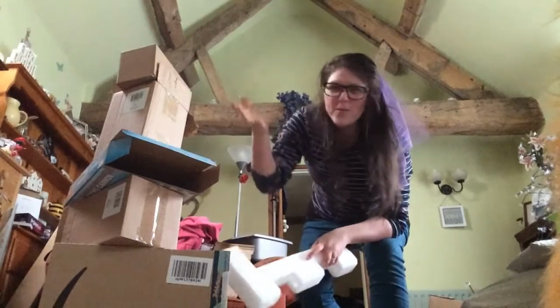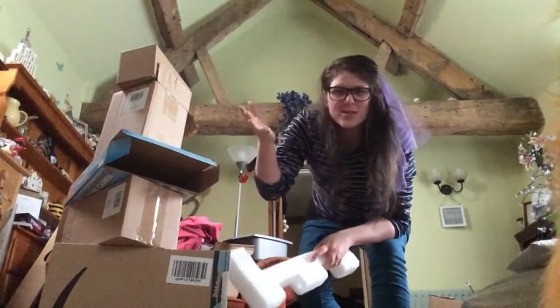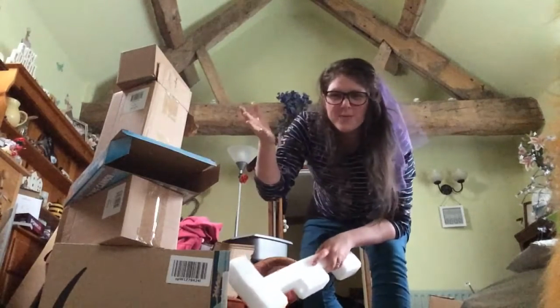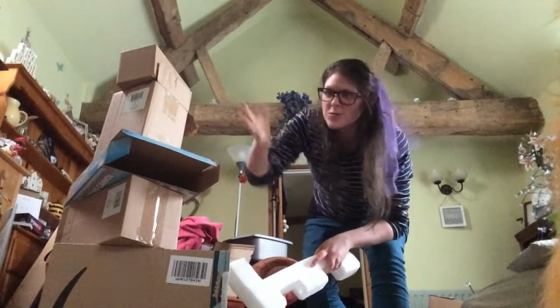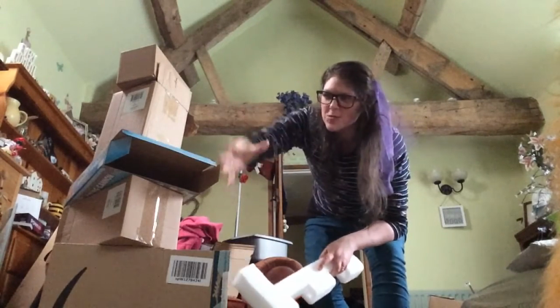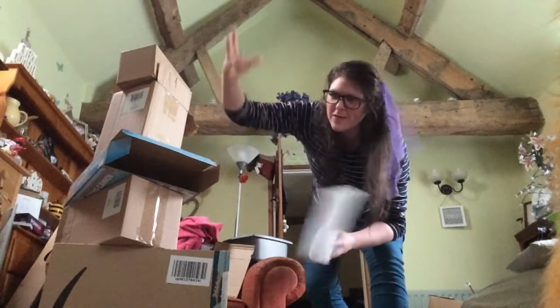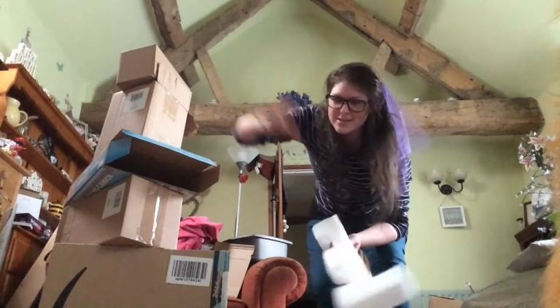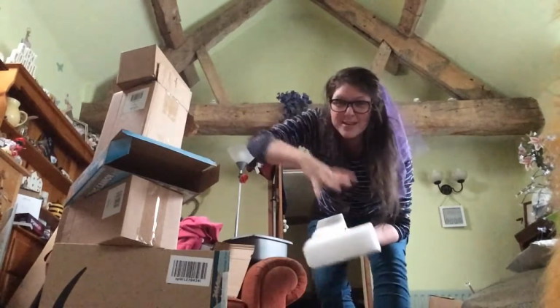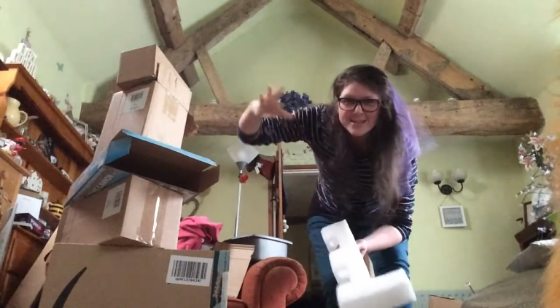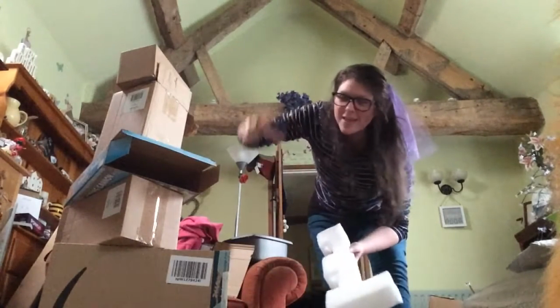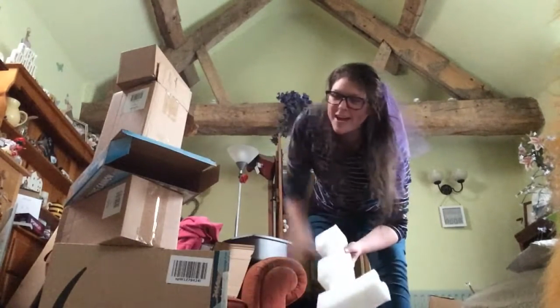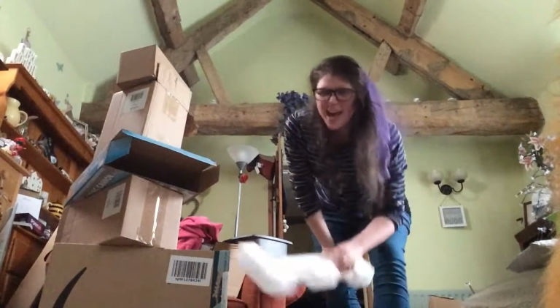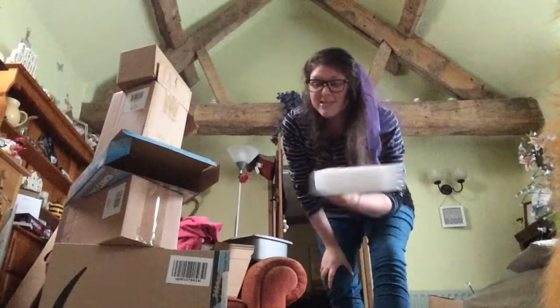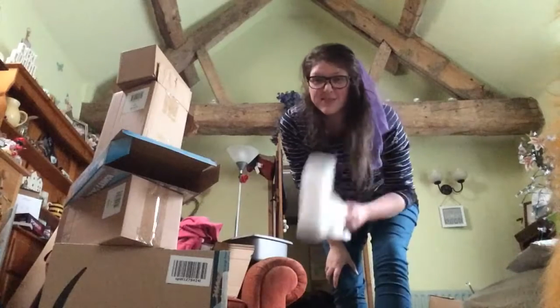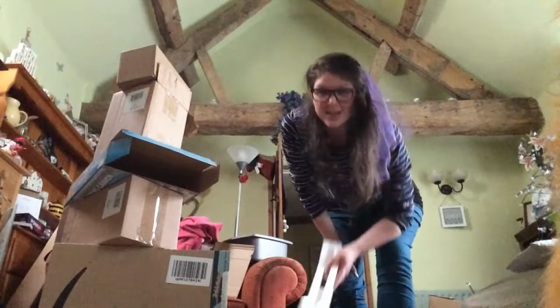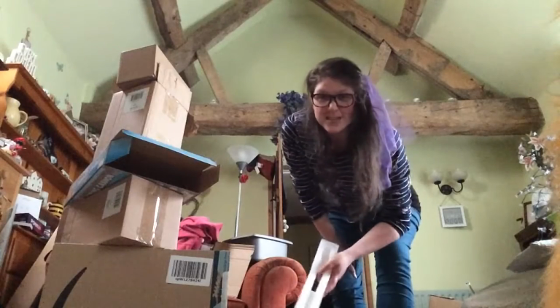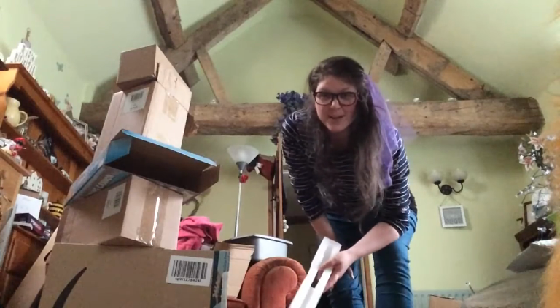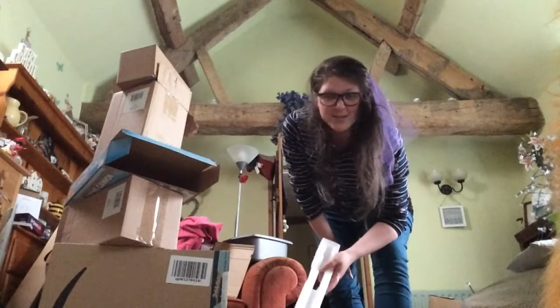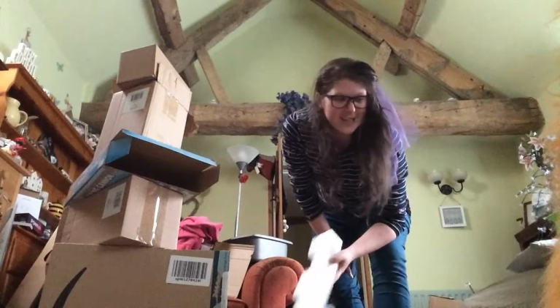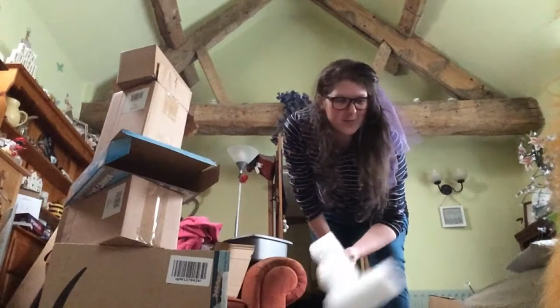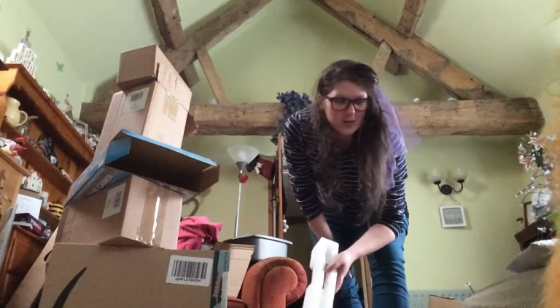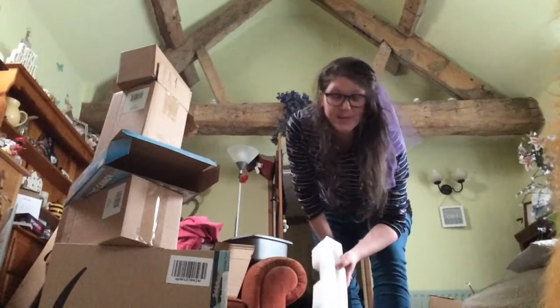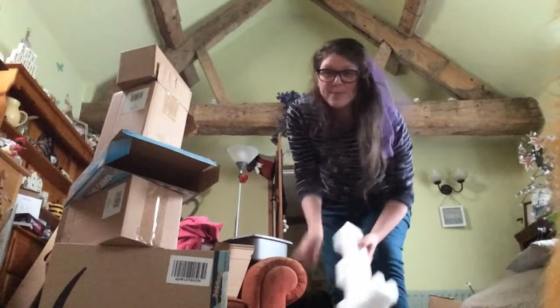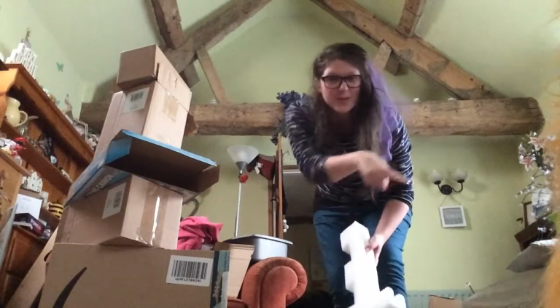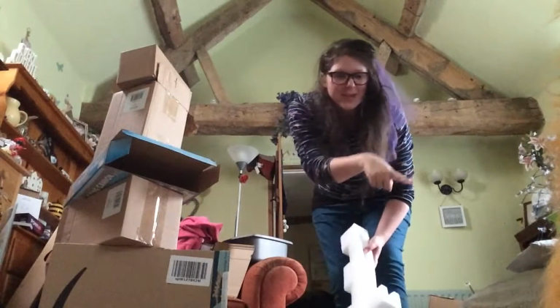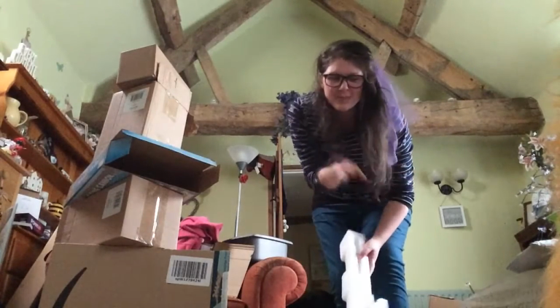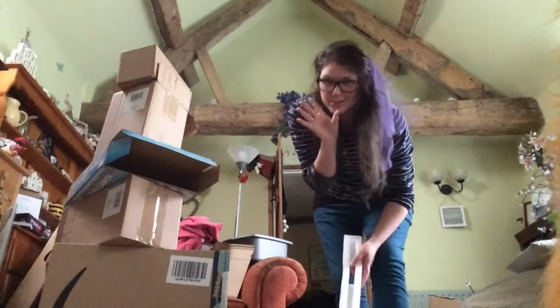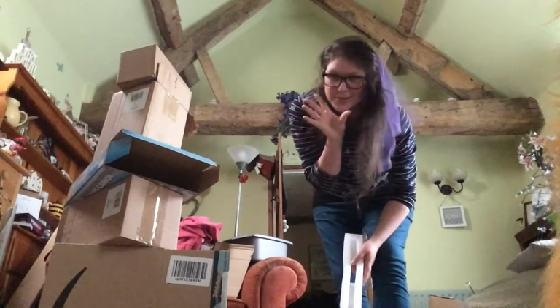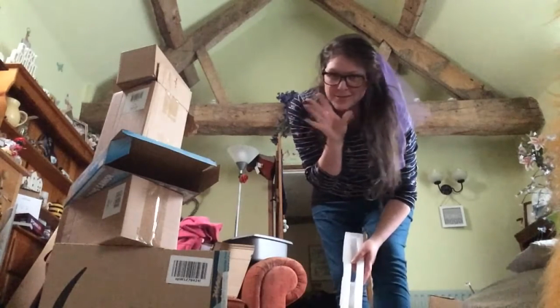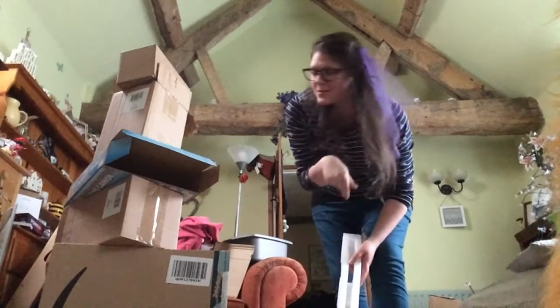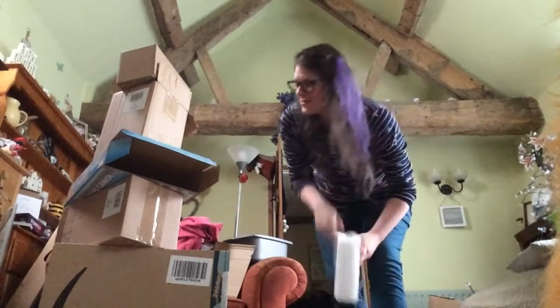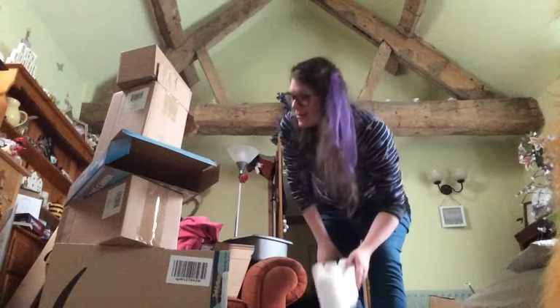Cardboard boxes come in all sorts of different sizes and different colours as well. You can use like a tissue box or a biscuit box — we've got one down here, but it's still got biscuit rings in it so we're not going to use it now.